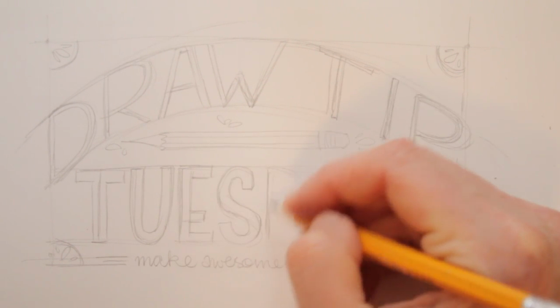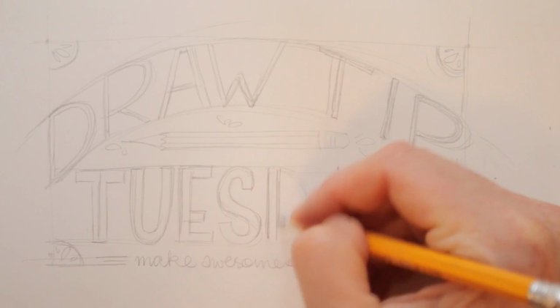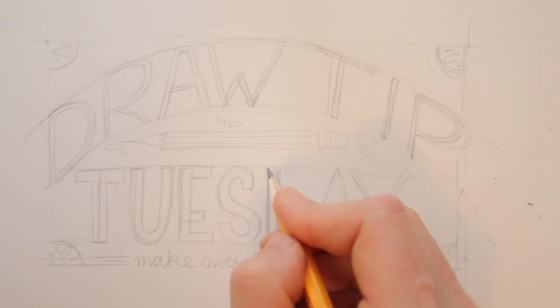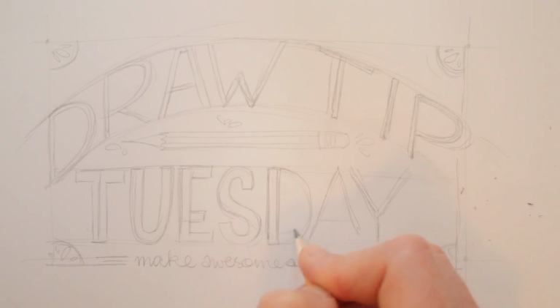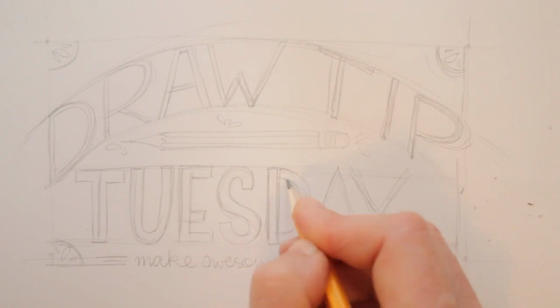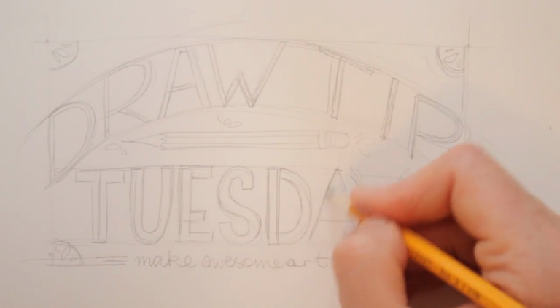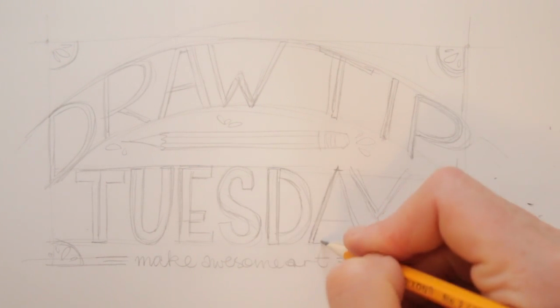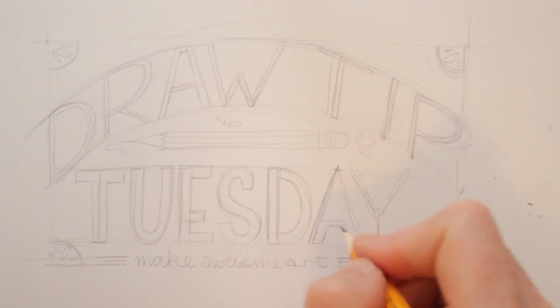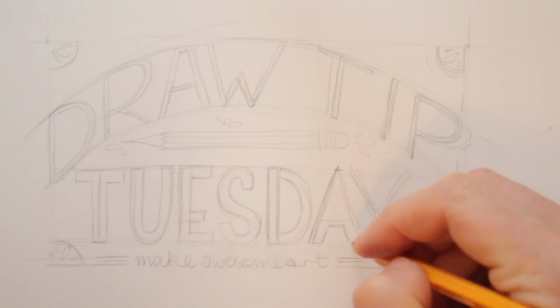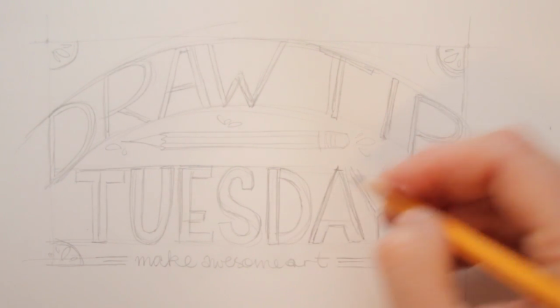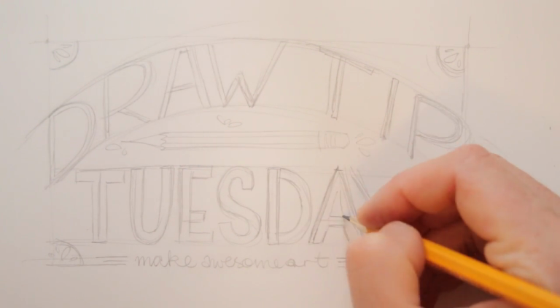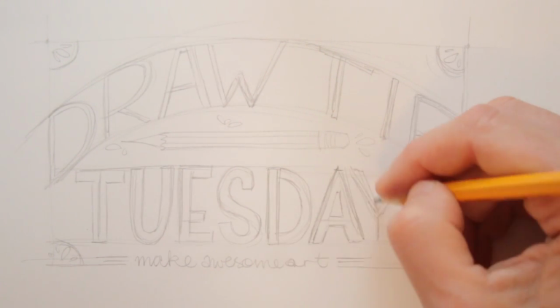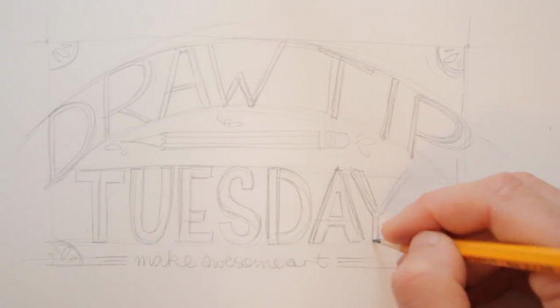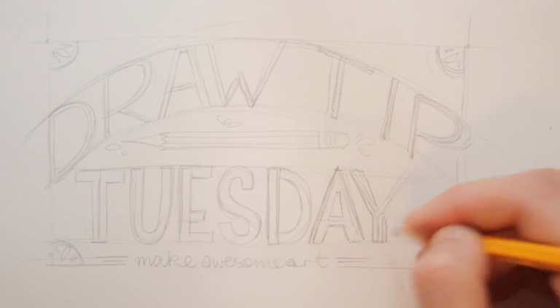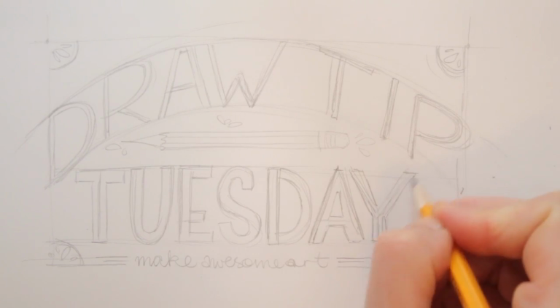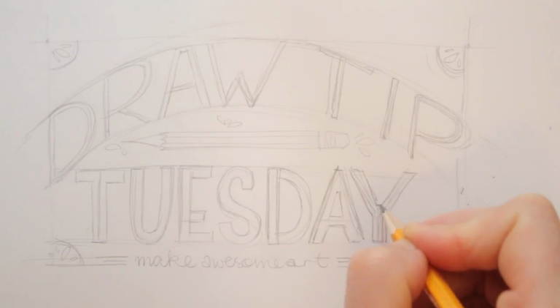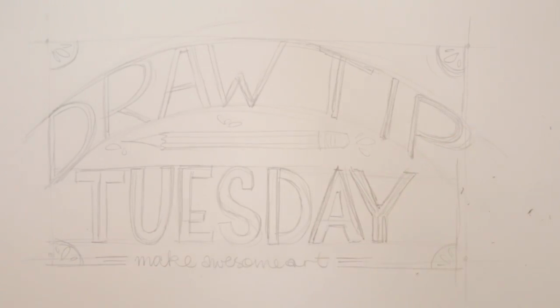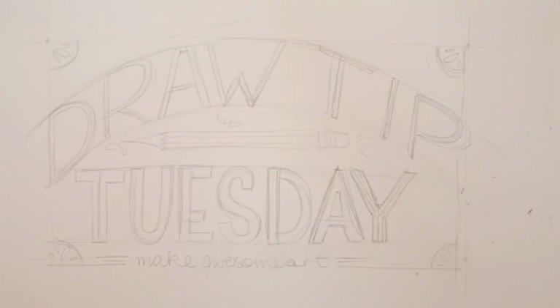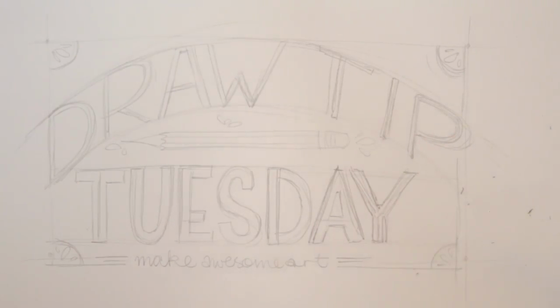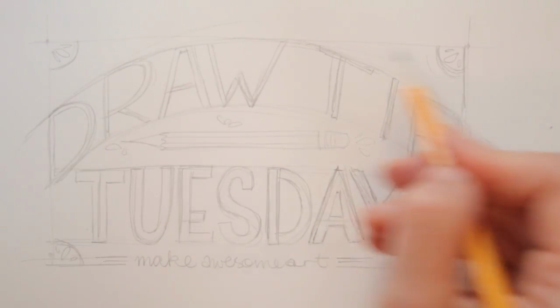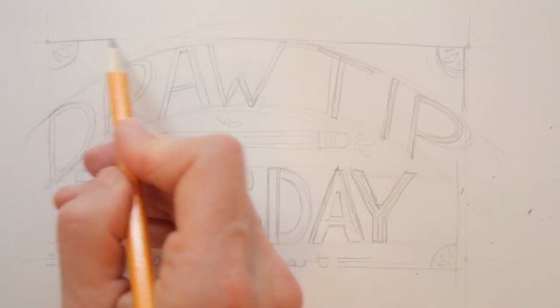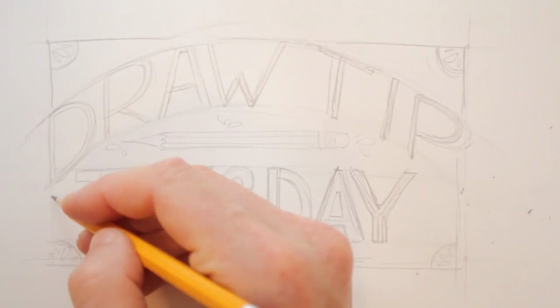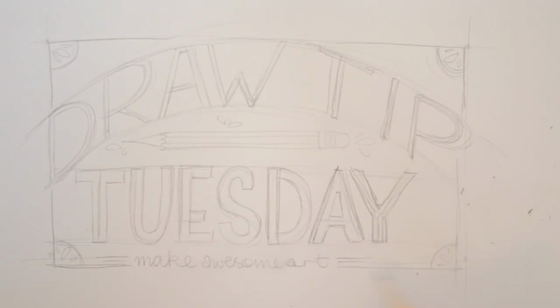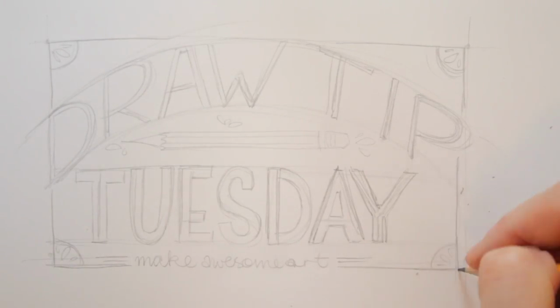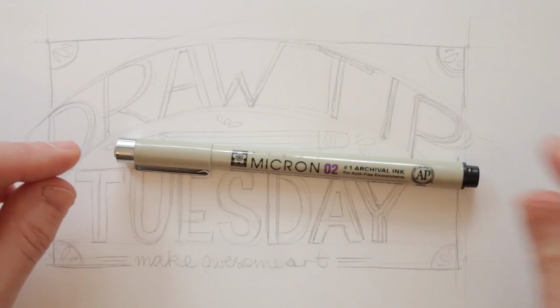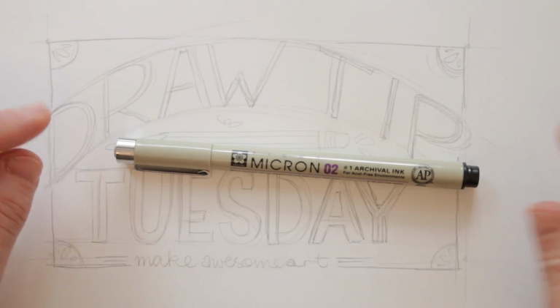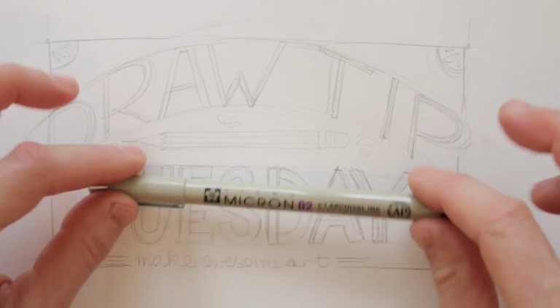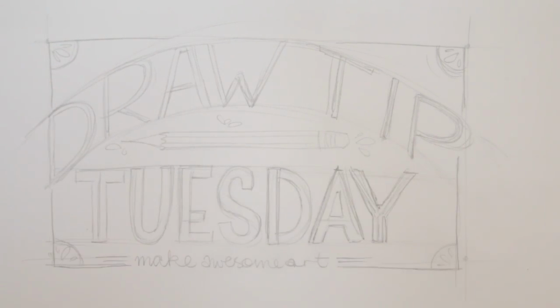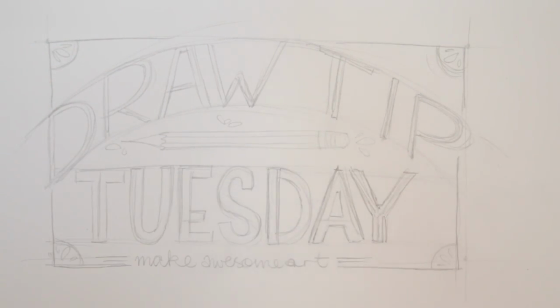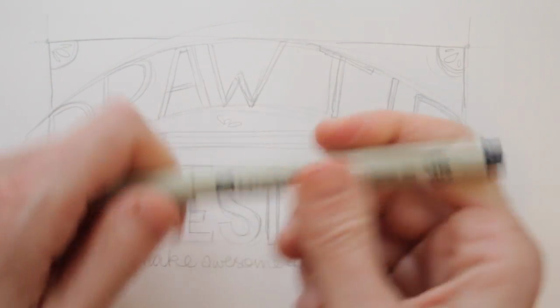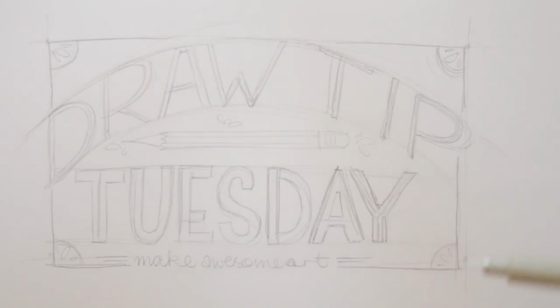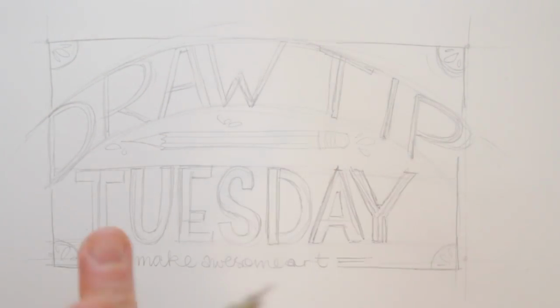Add decorative elements by partly tracing the frame and by drawing stuff in the corners and filling white spaces. Don't go overboard with this — keep it balanced. Use your fineliner to trace your final design.